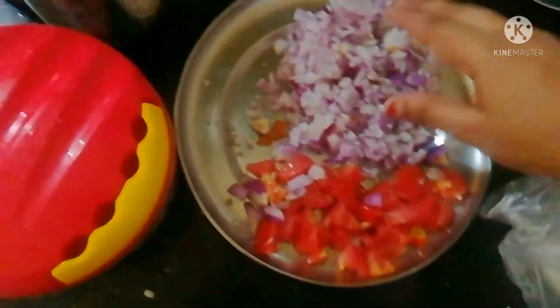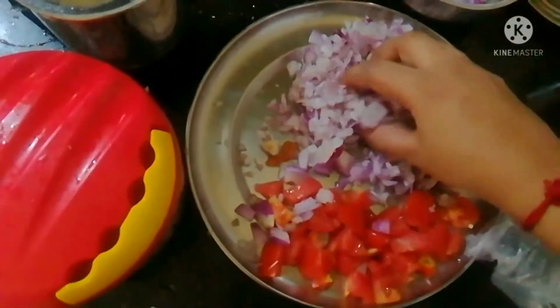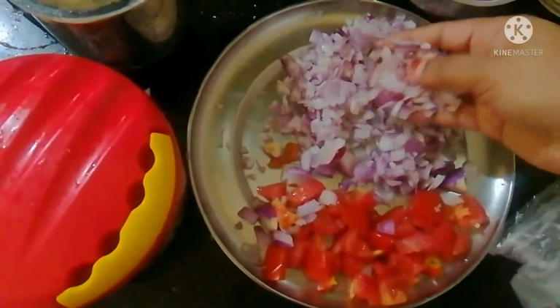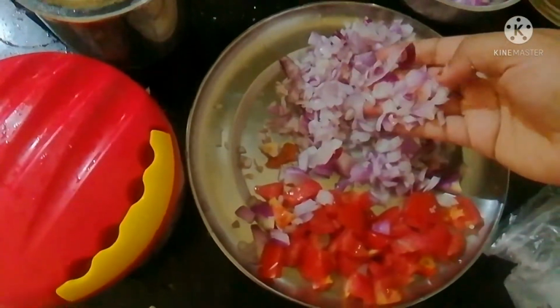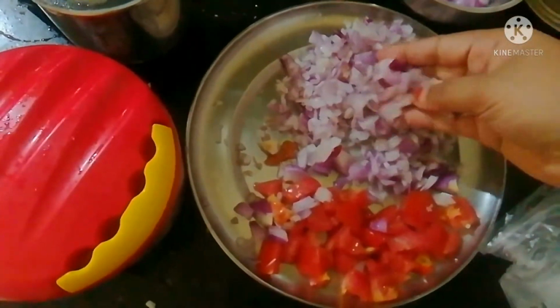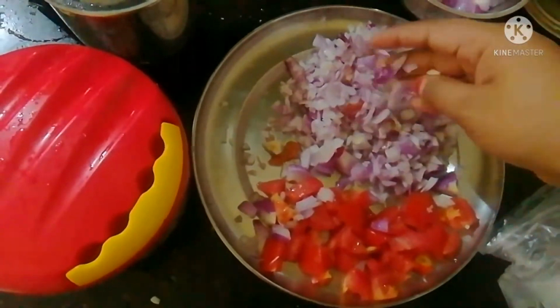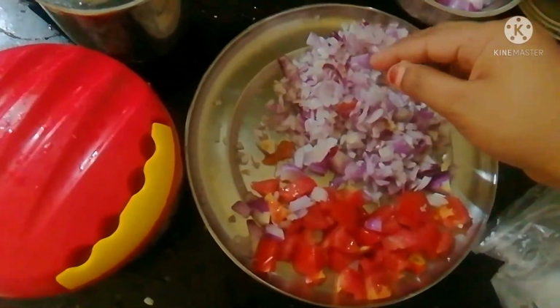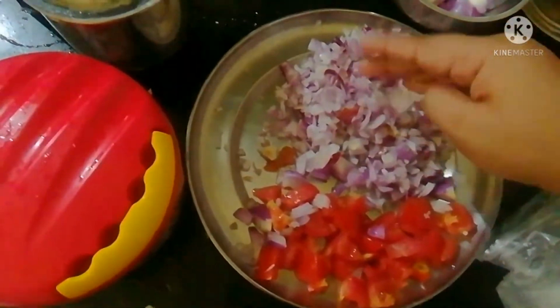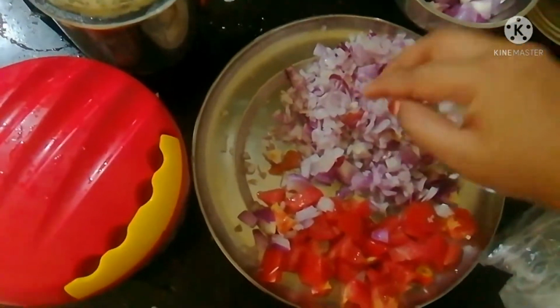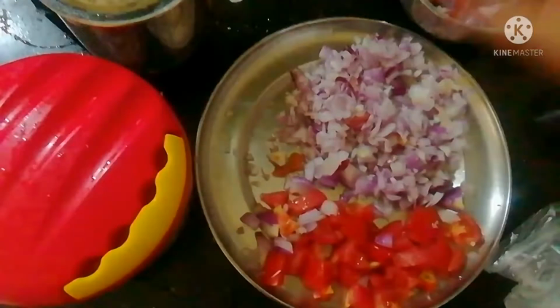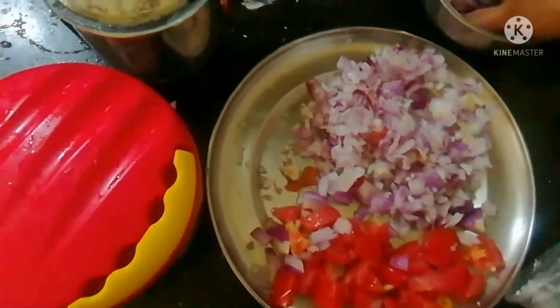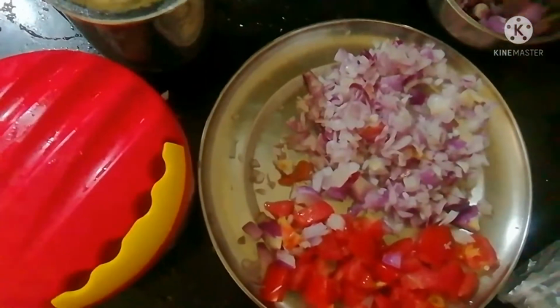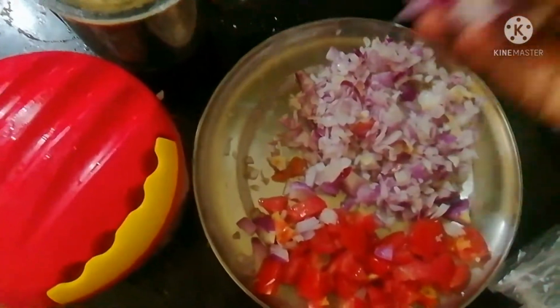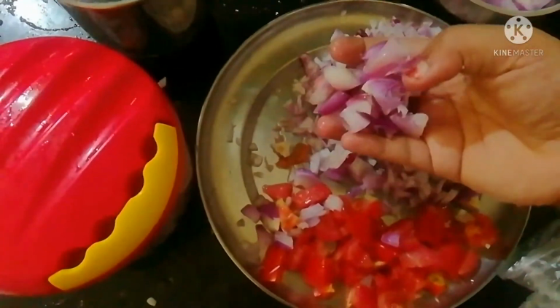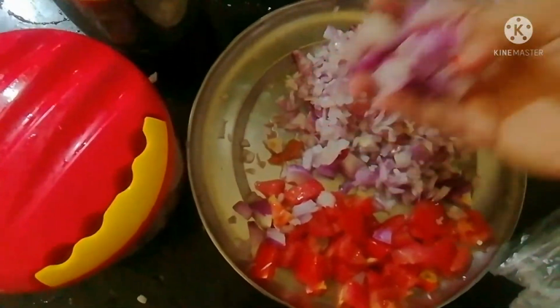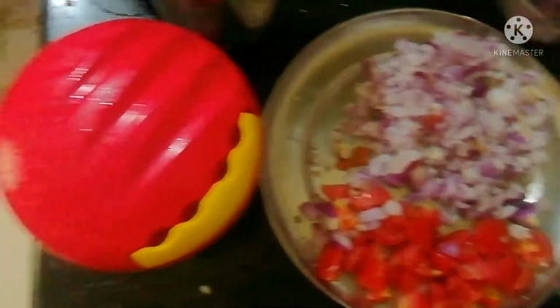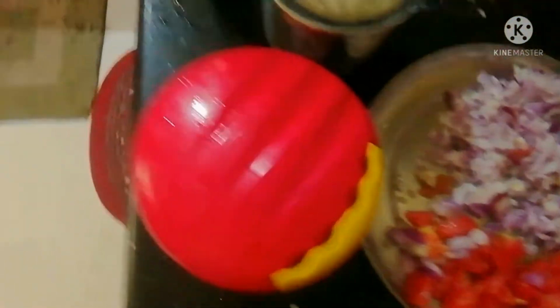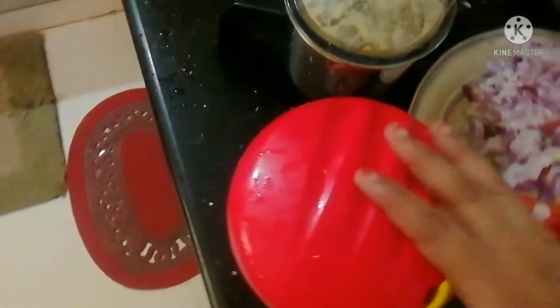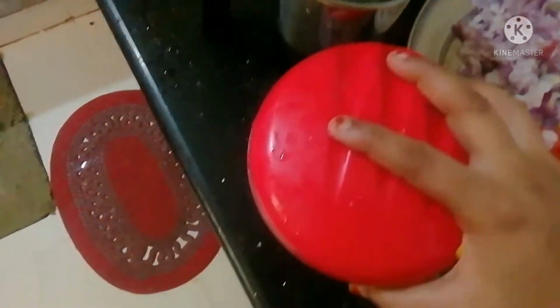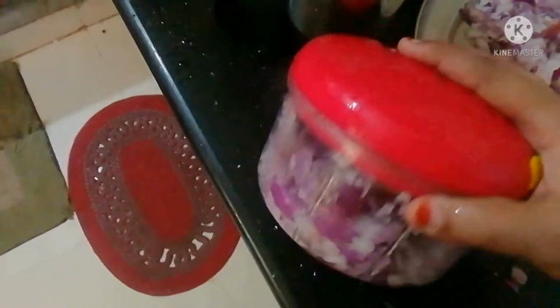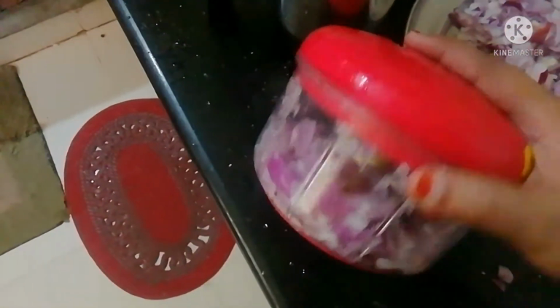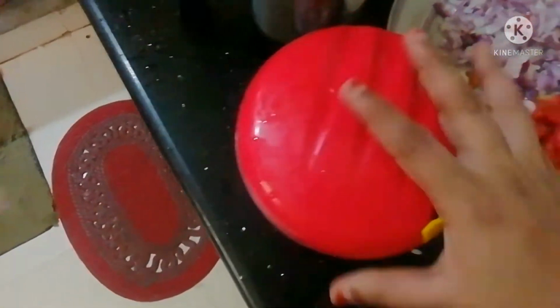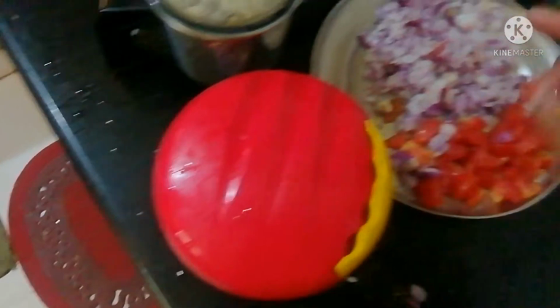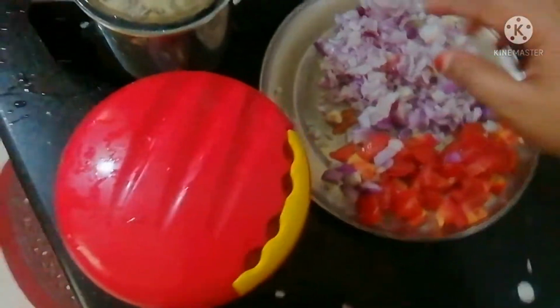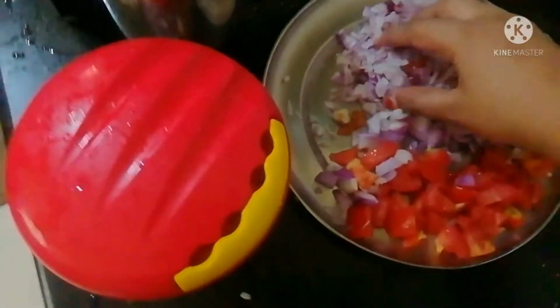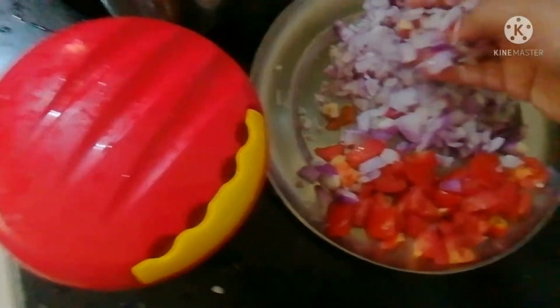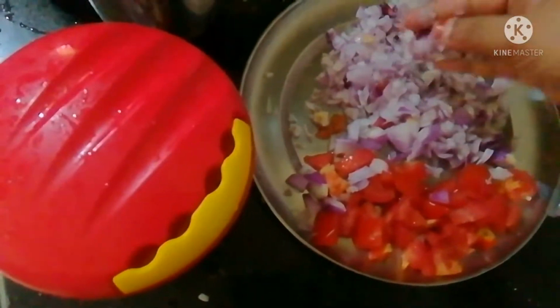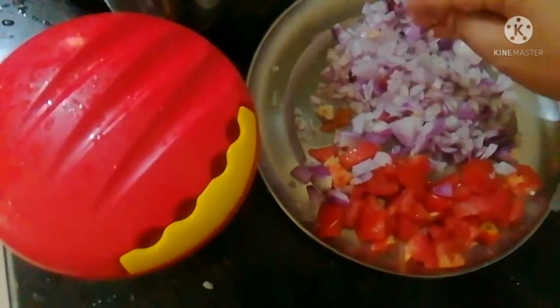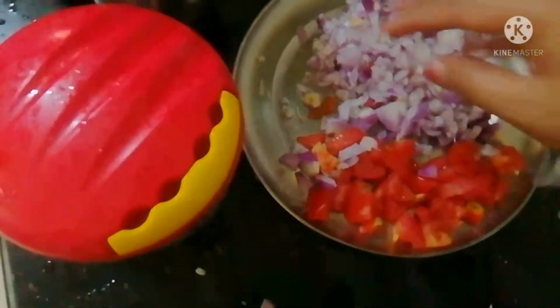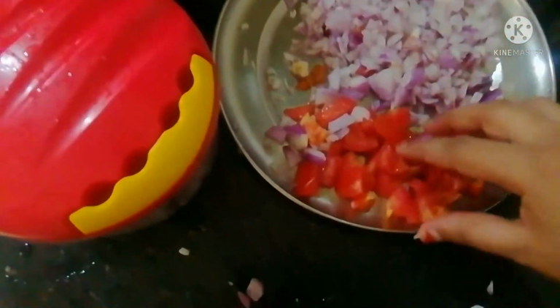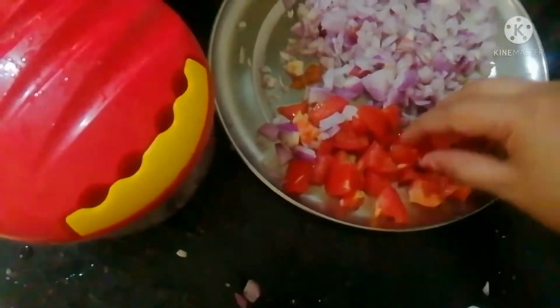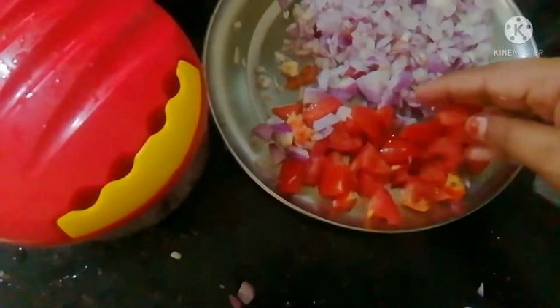As you can see, I have some of the ingredients. I will add some of the ingredients to the pot.